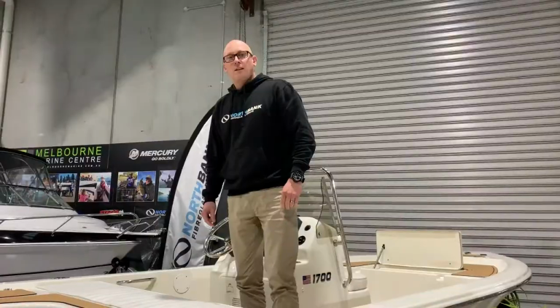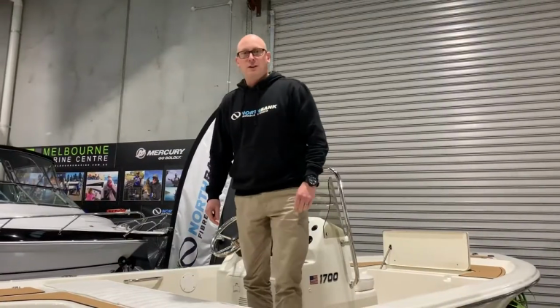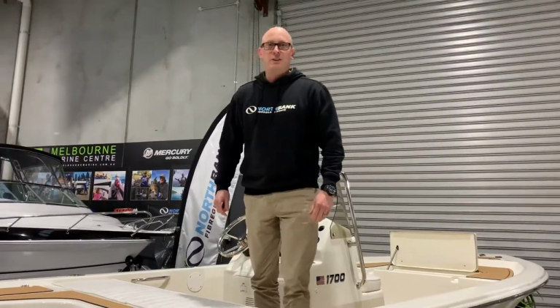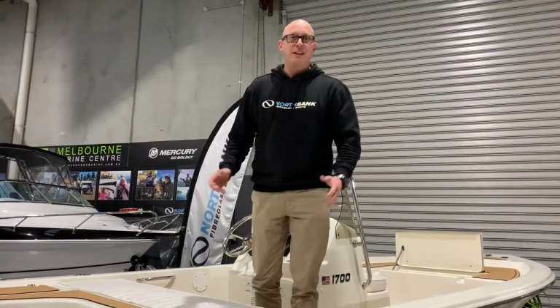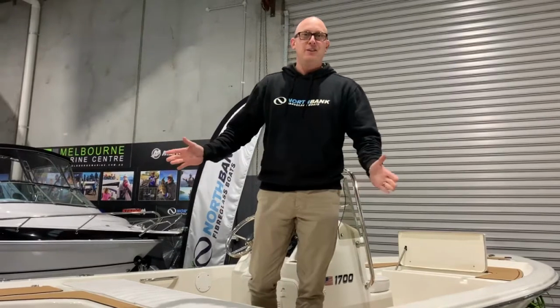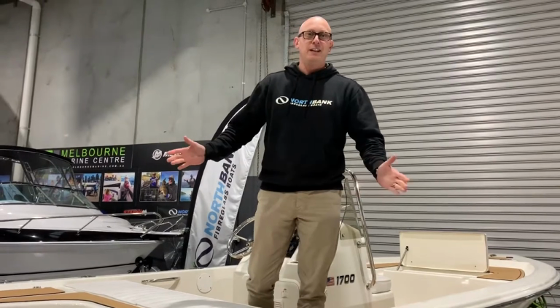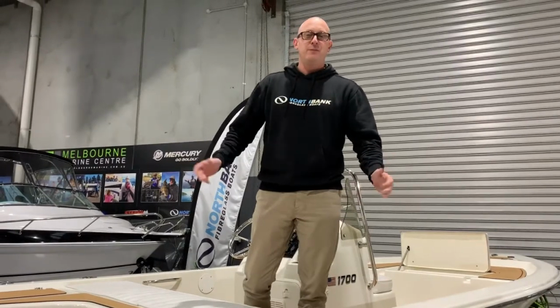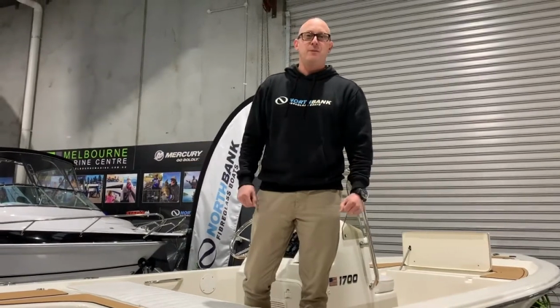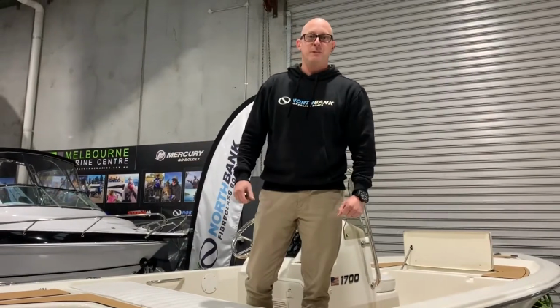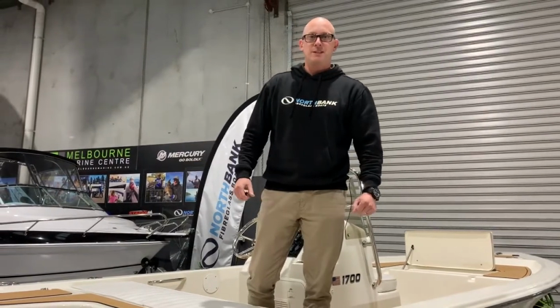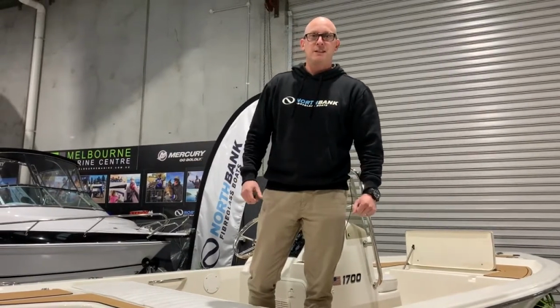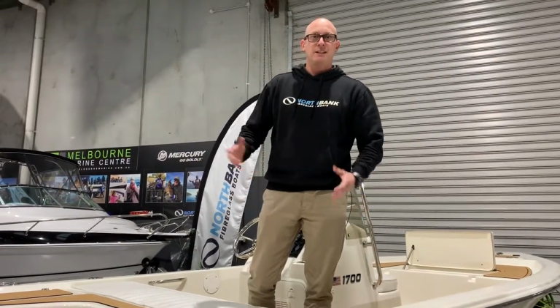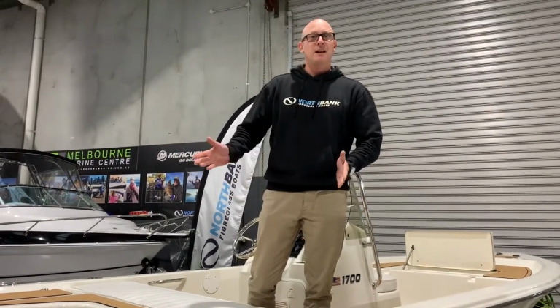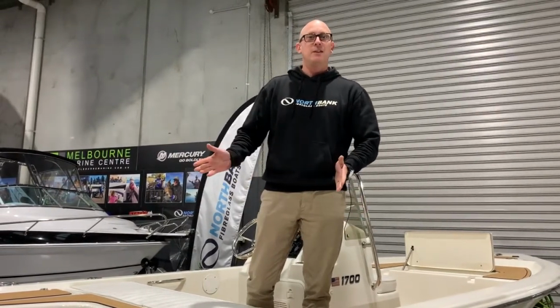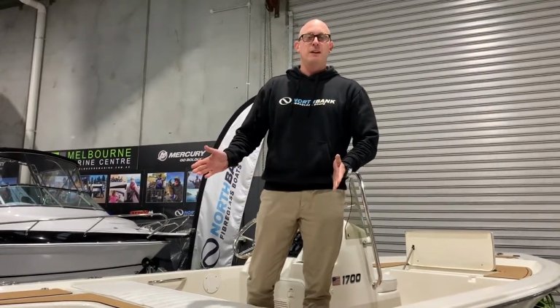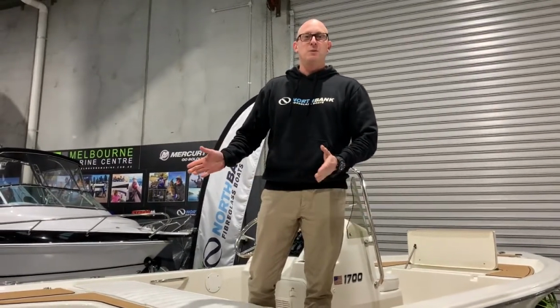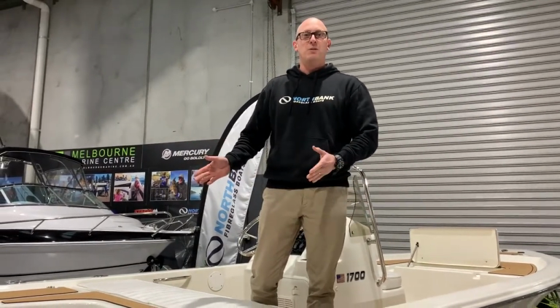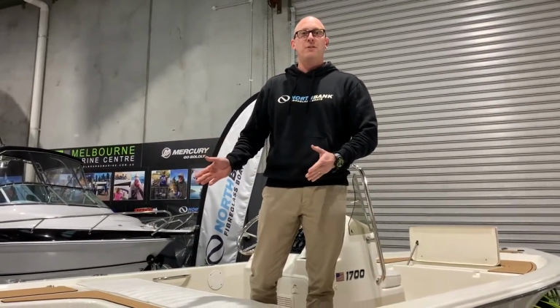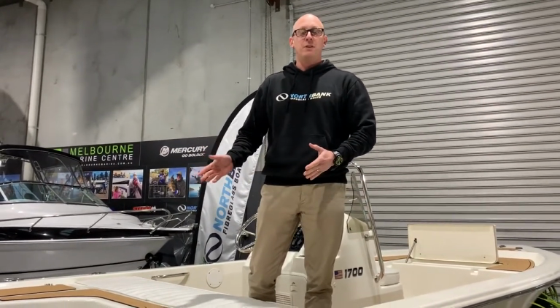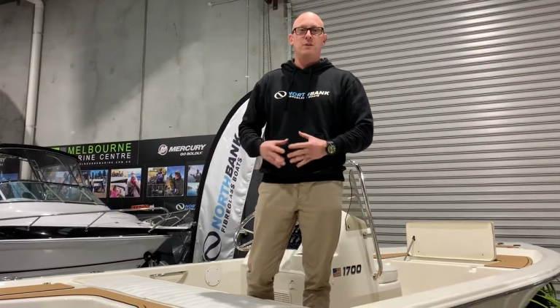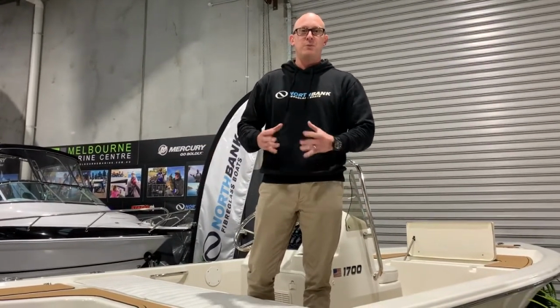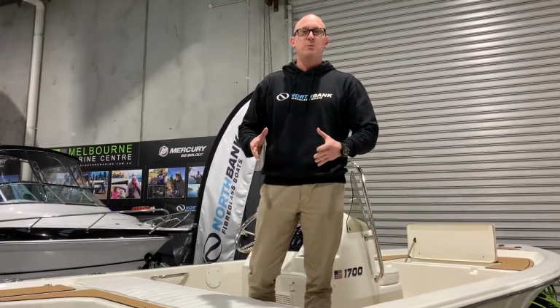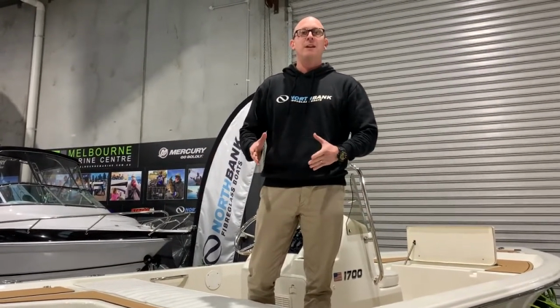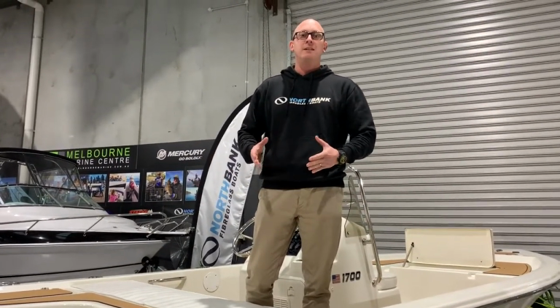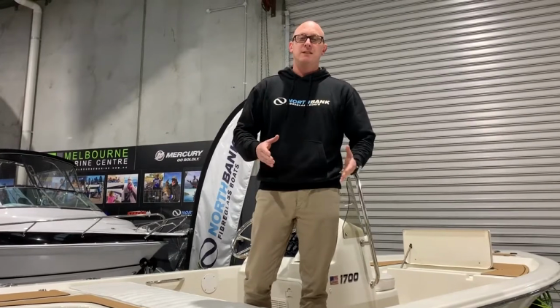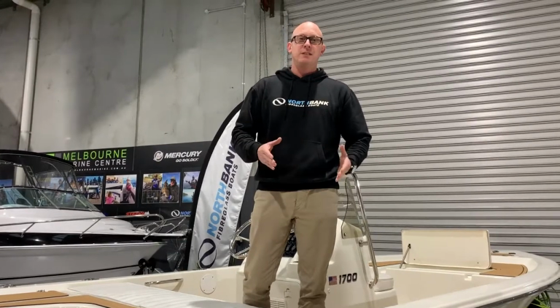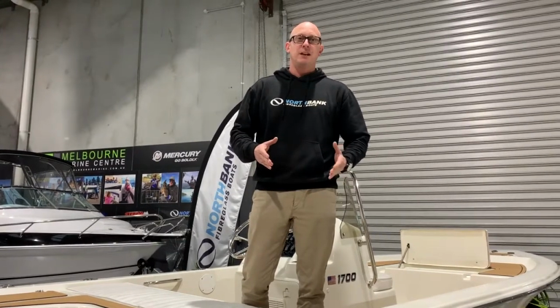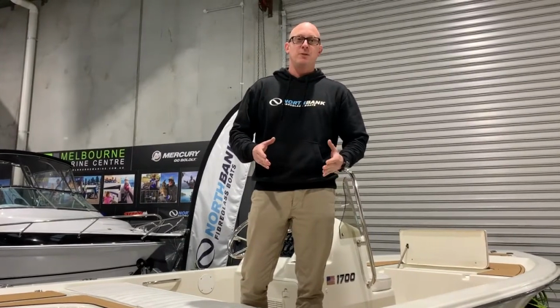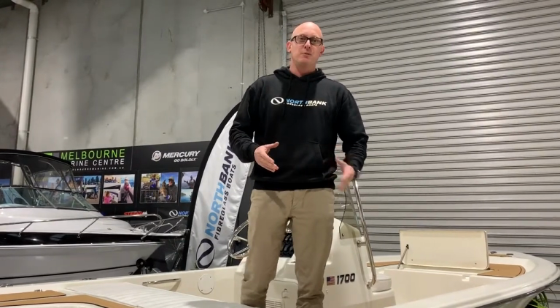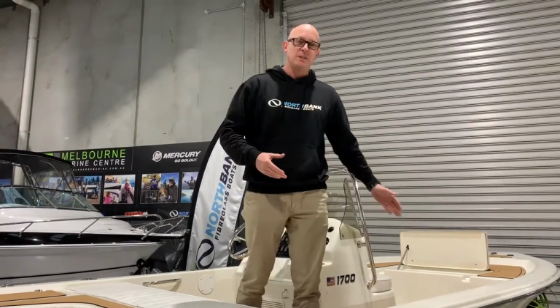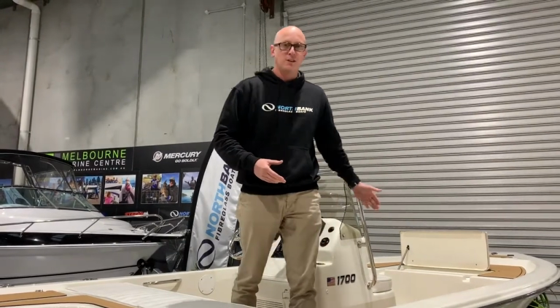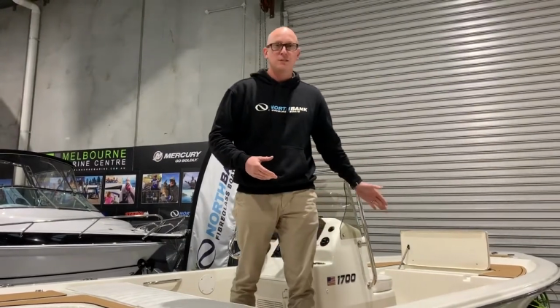Hello everyone, Andrew here from Melbourne Marine Centre. Today we're going to do a walkthrough on one of our Bulls Bay 1700 models with a centre console.